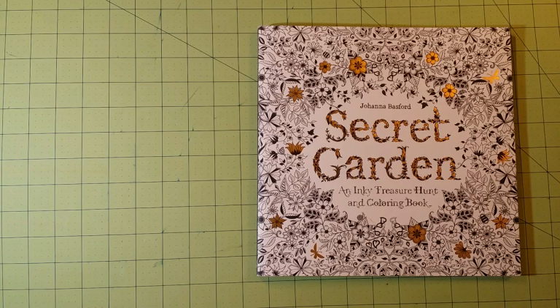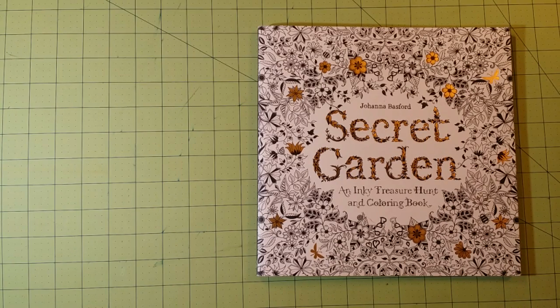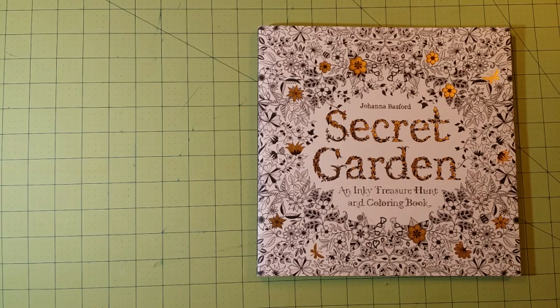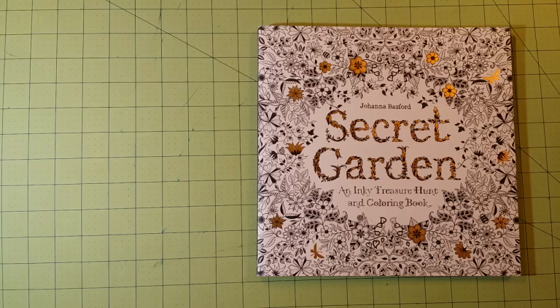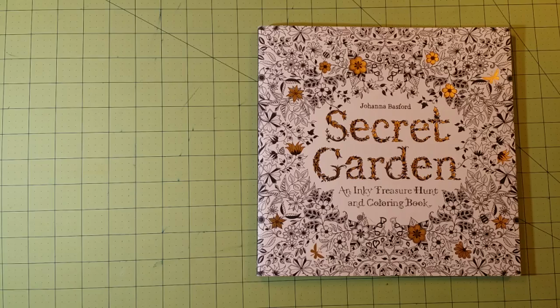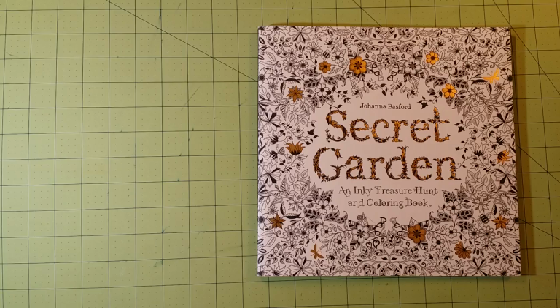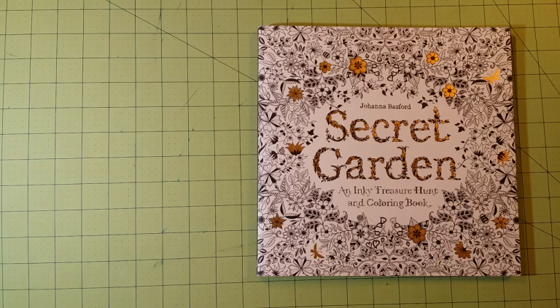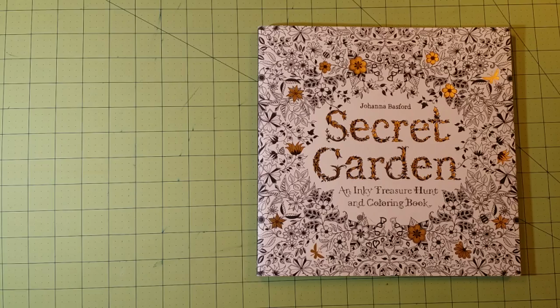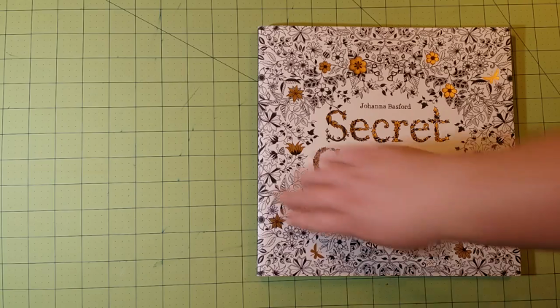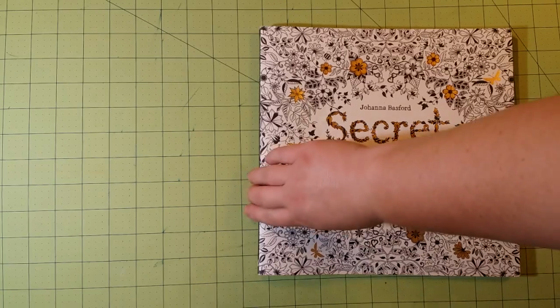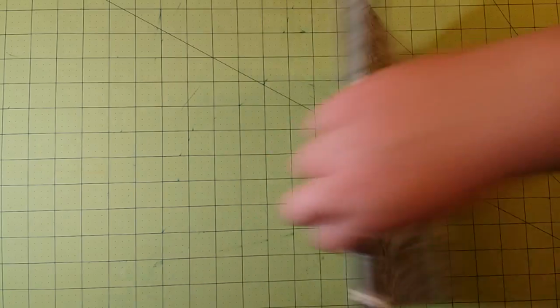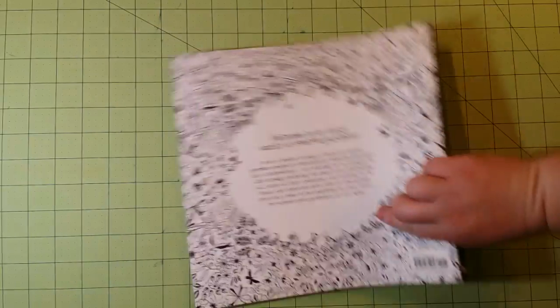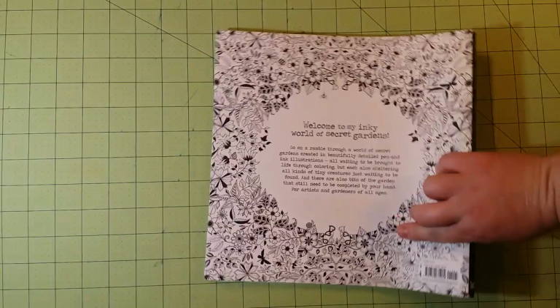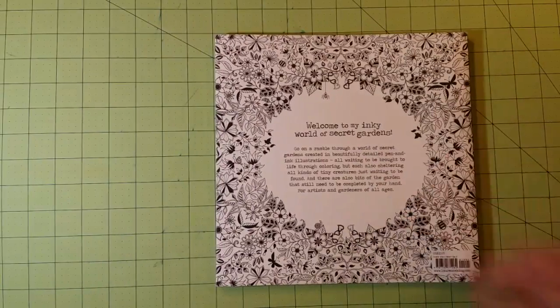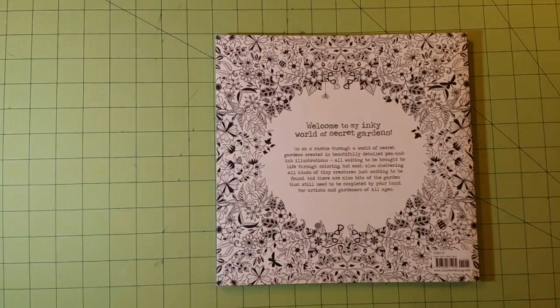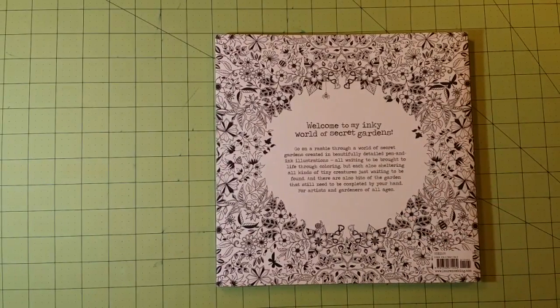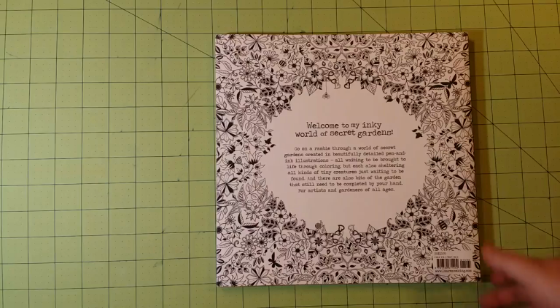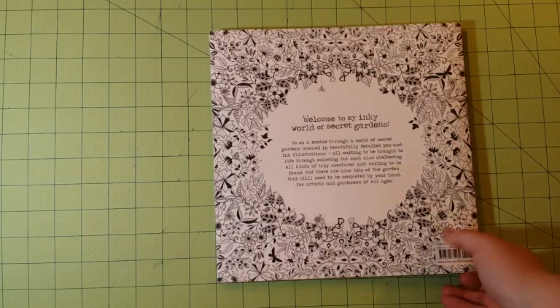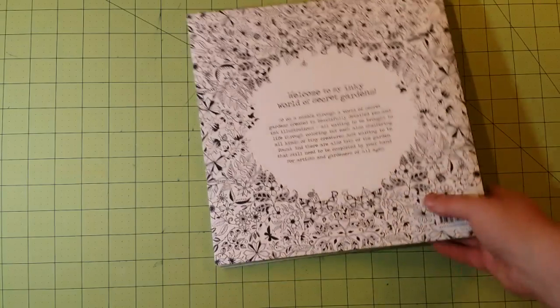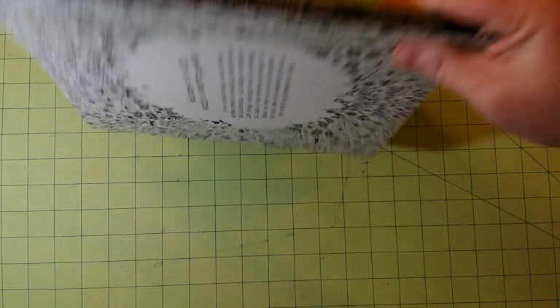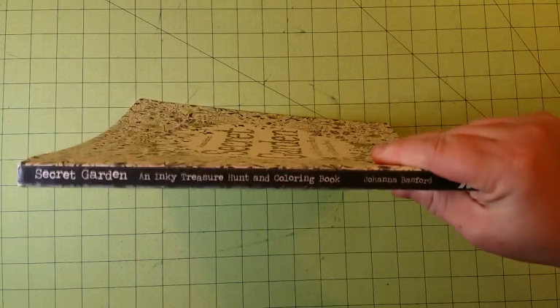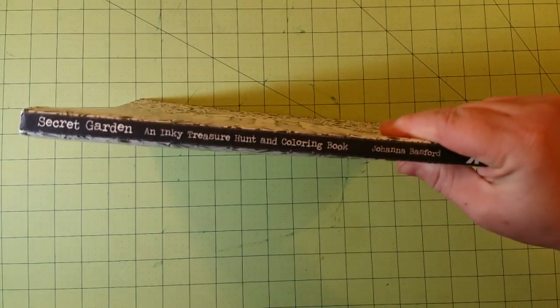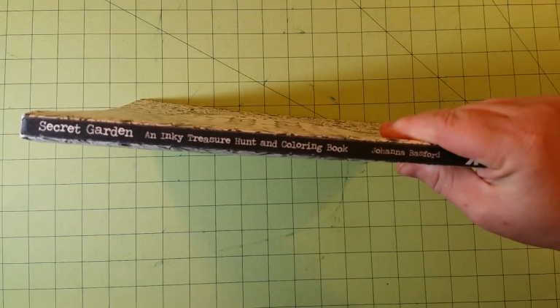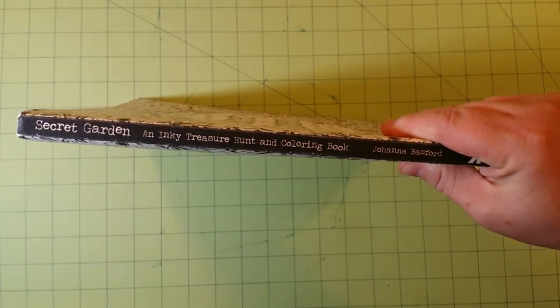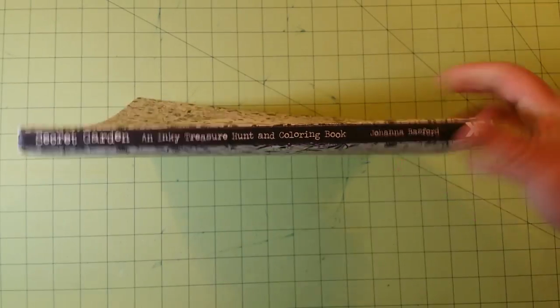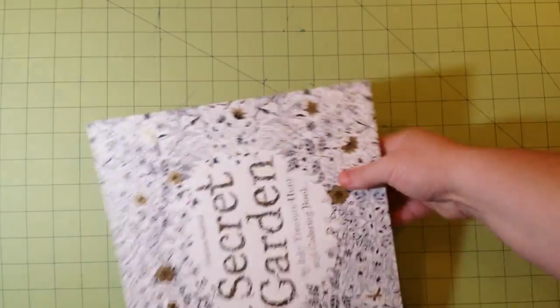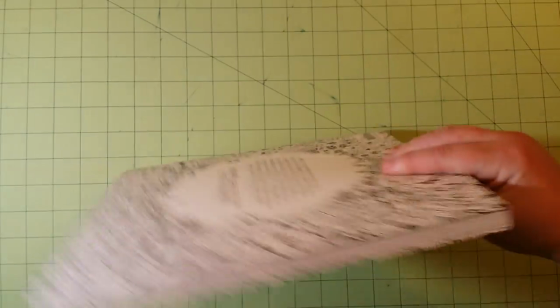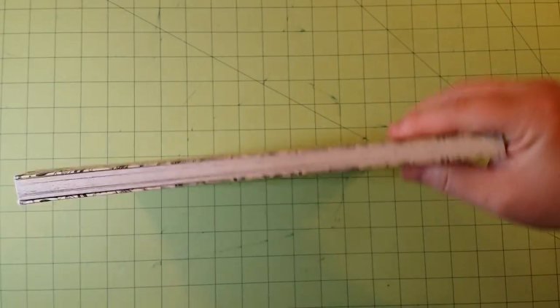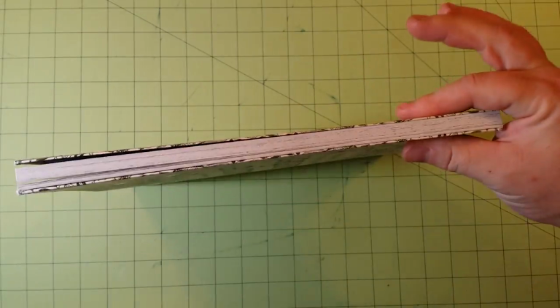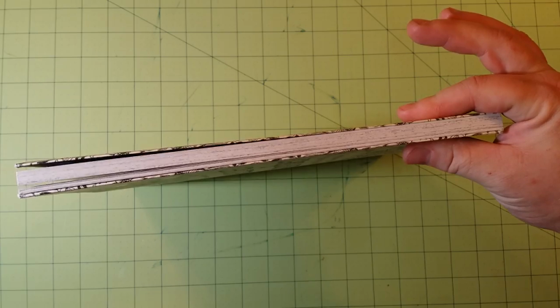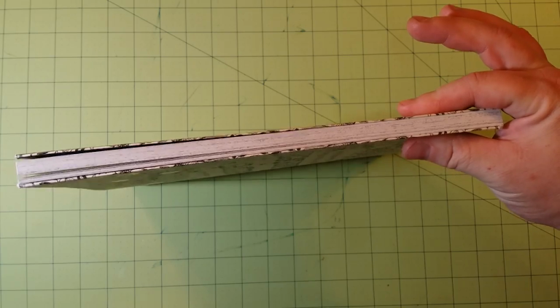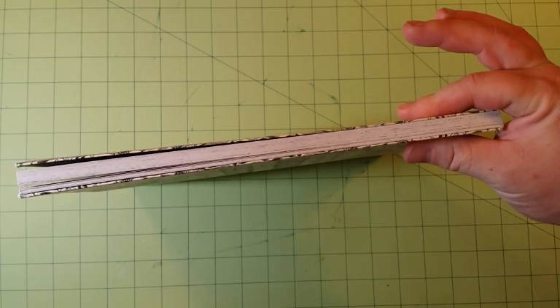The dimensions of the book are 10 by 10 inches. Here is the back. Here is the spine. And here is the thickness of the book.